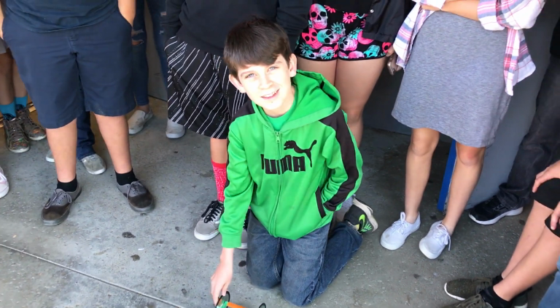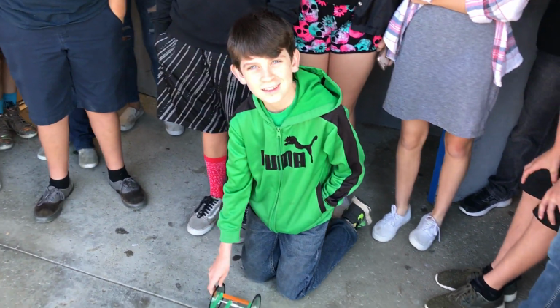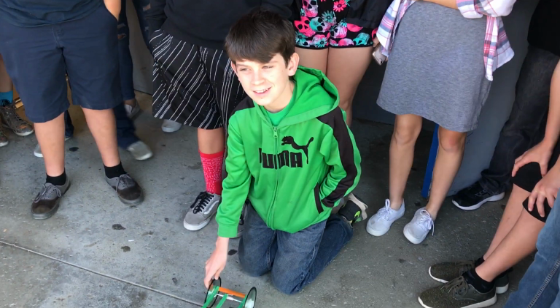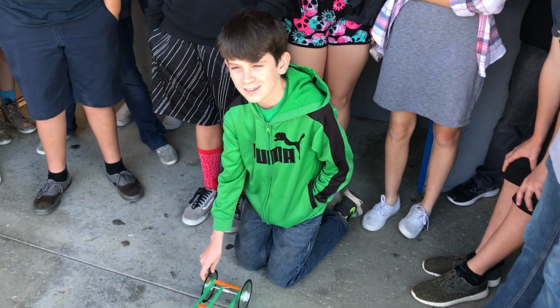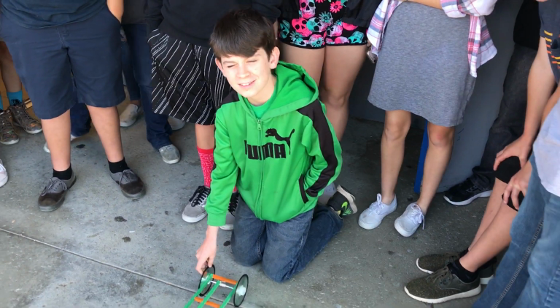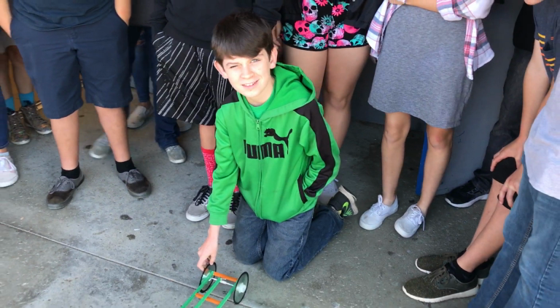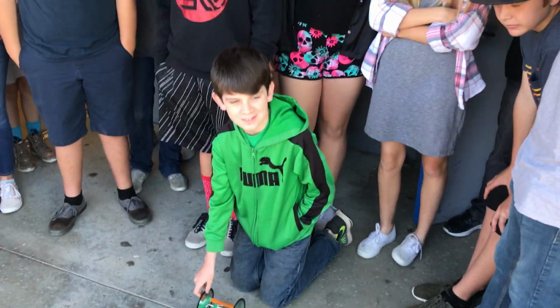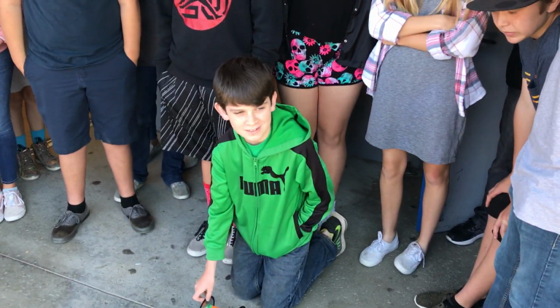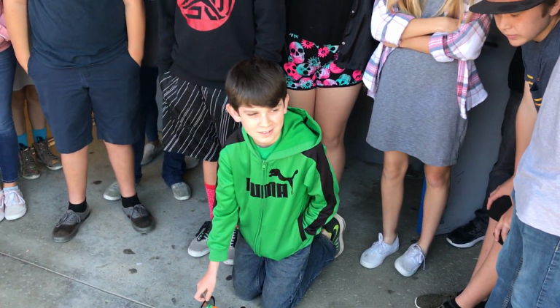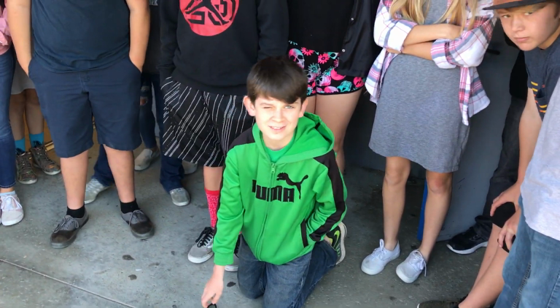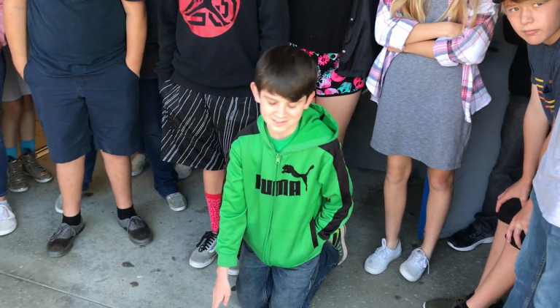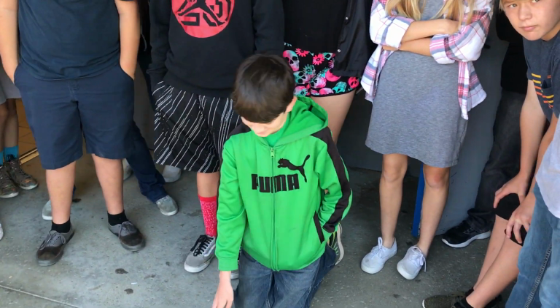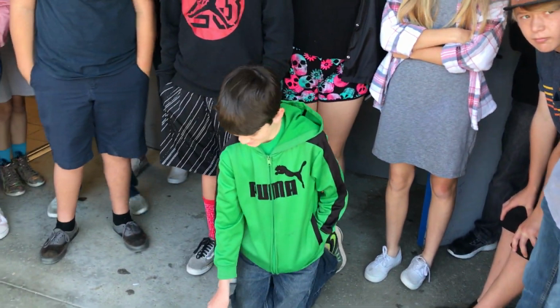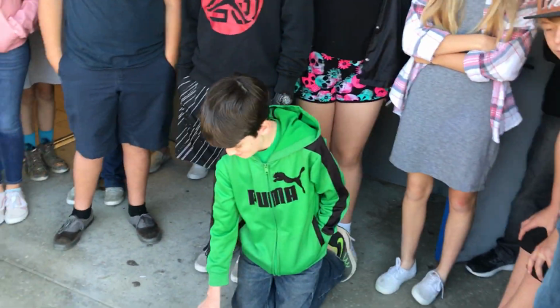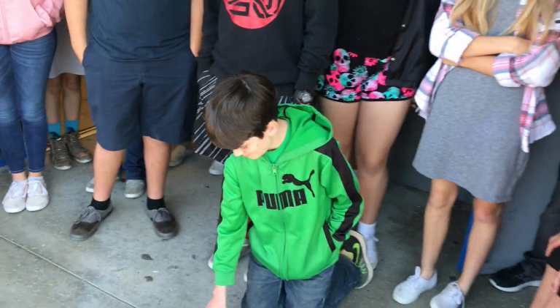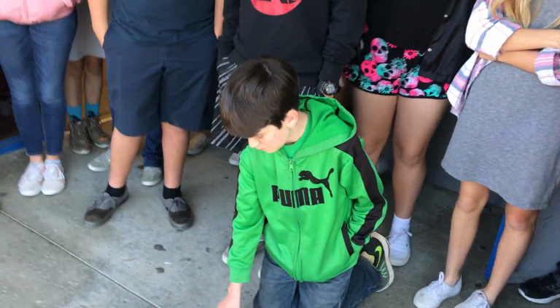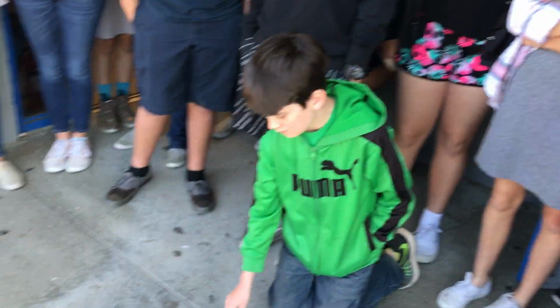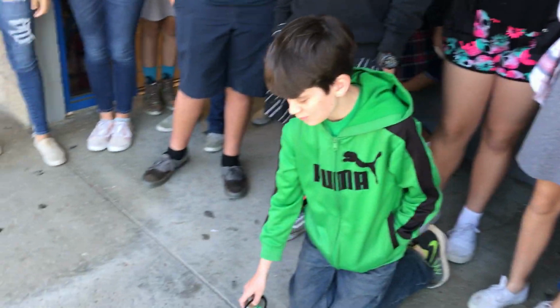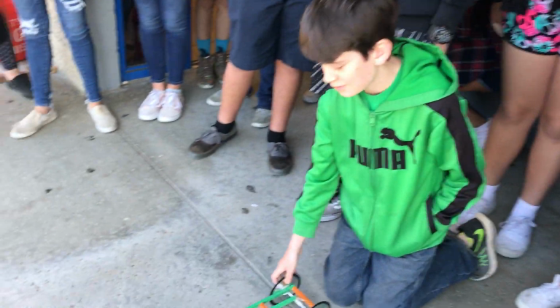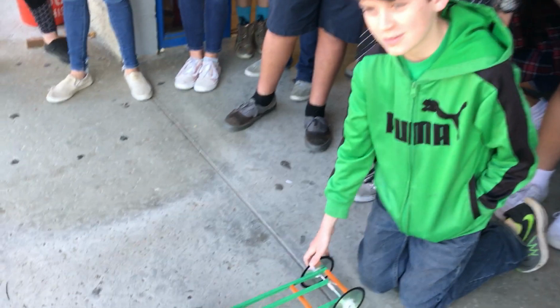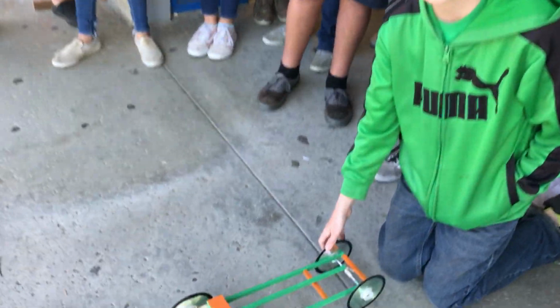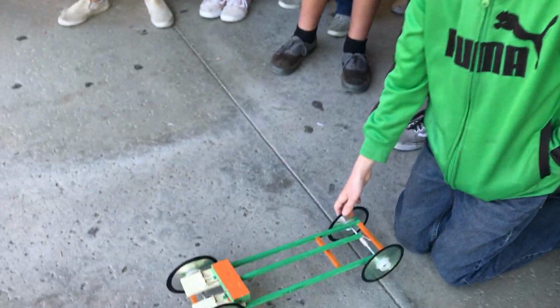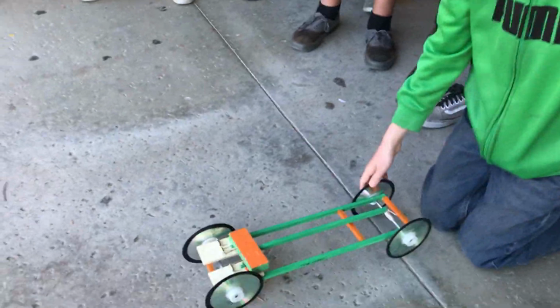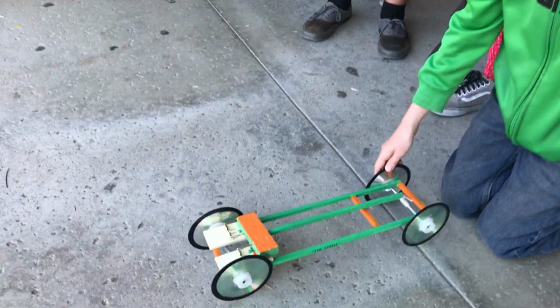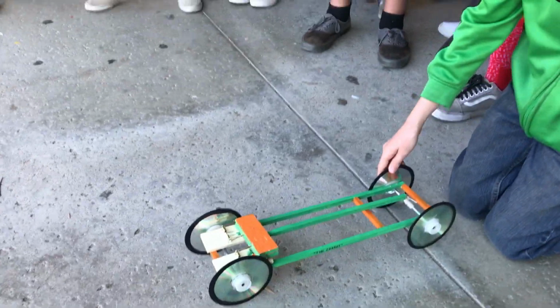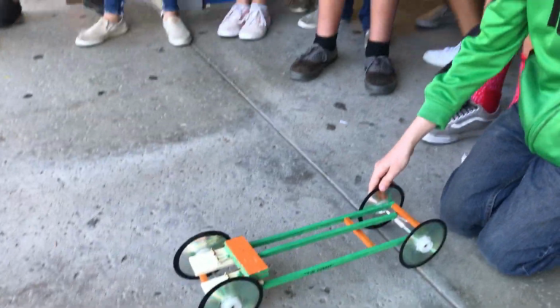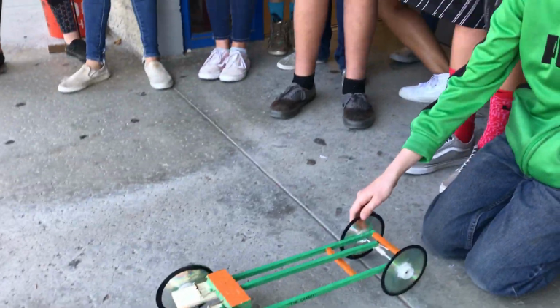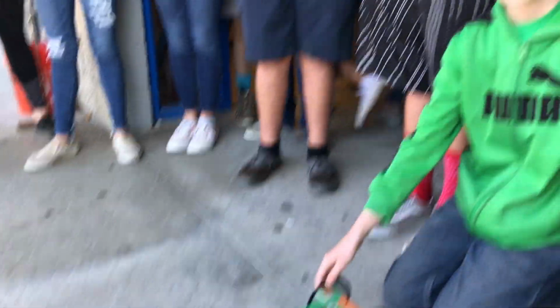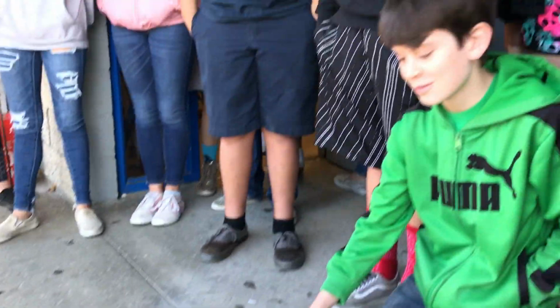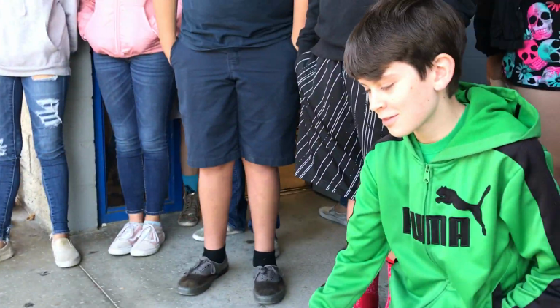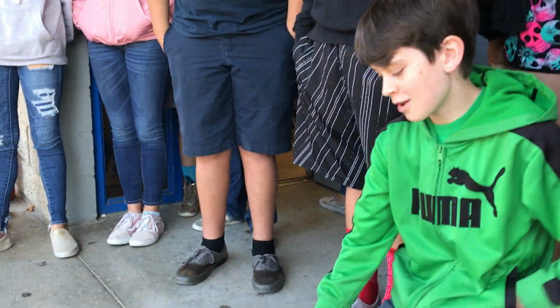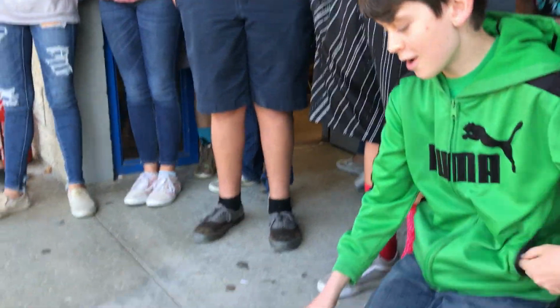All right, we got Titus over here with a little top-secret prototype. What do you got here, Titus? Break it down for us.